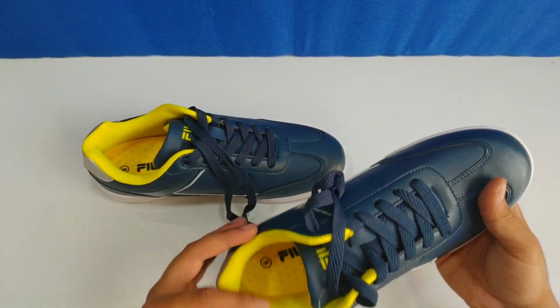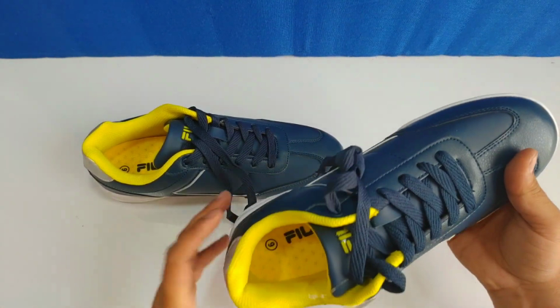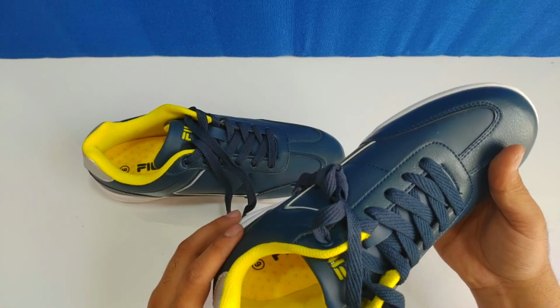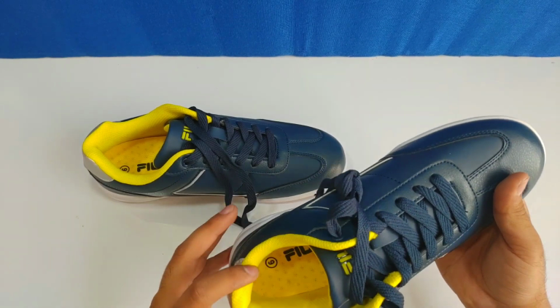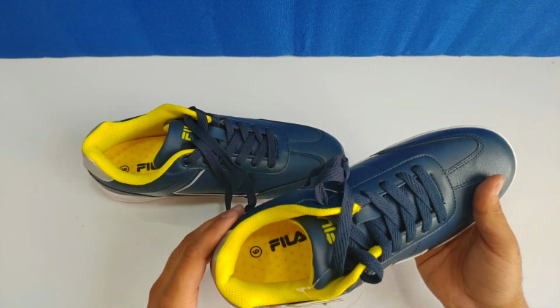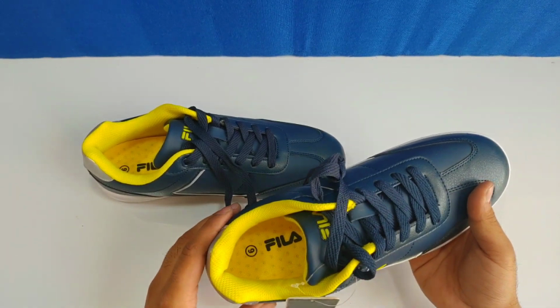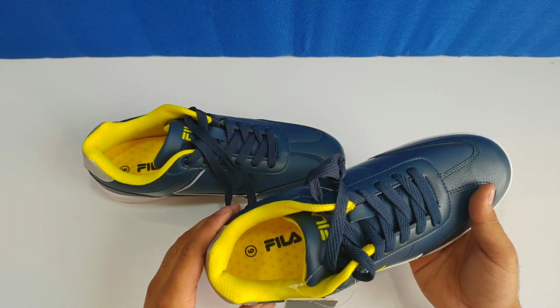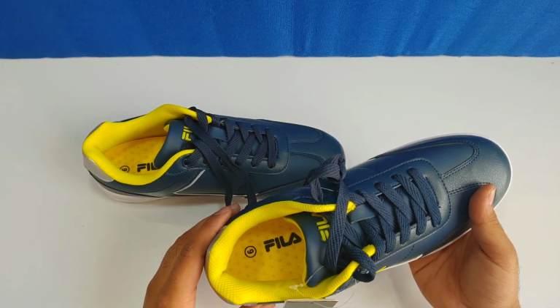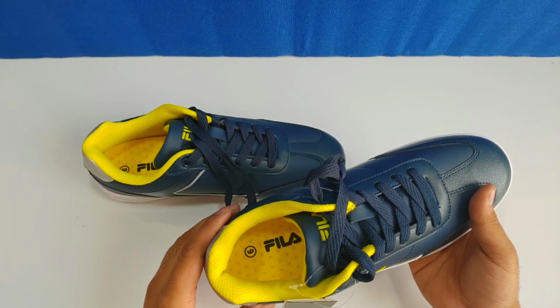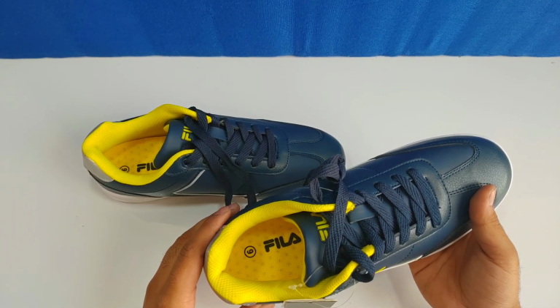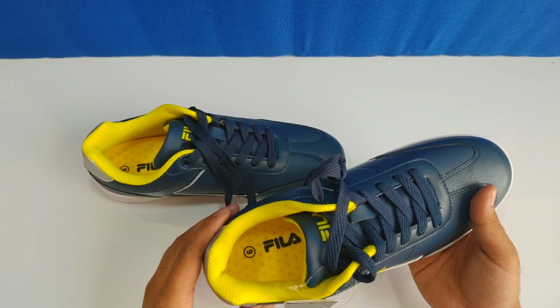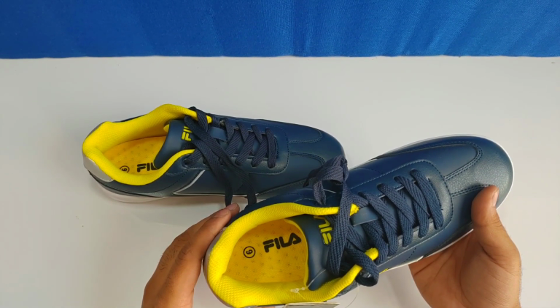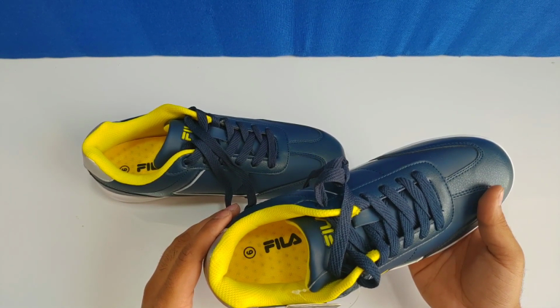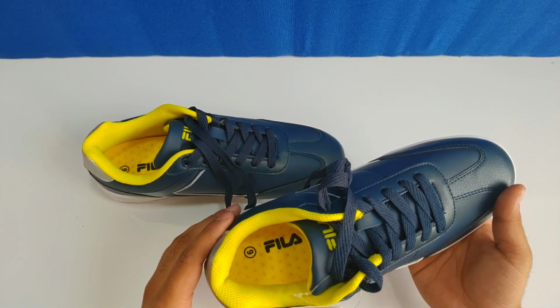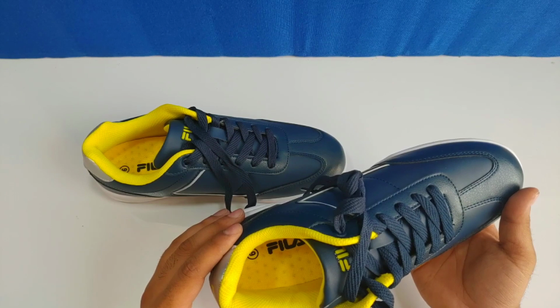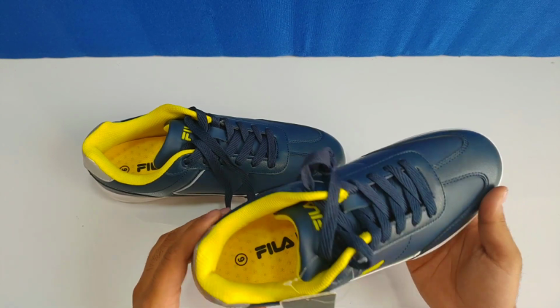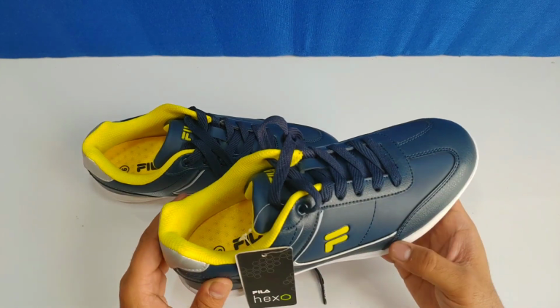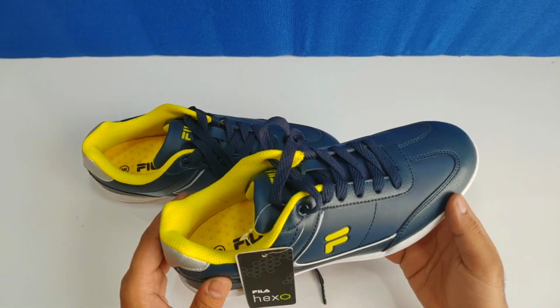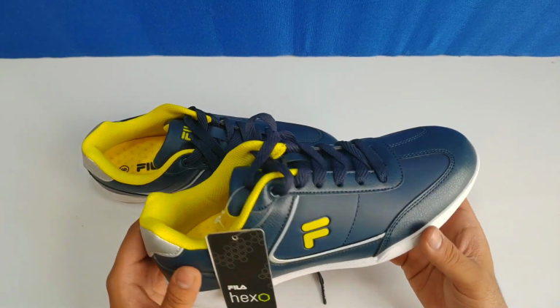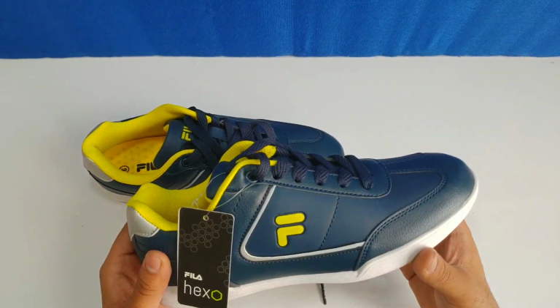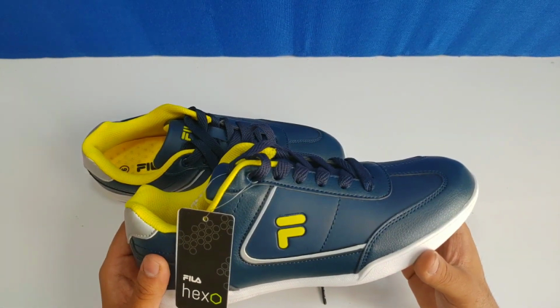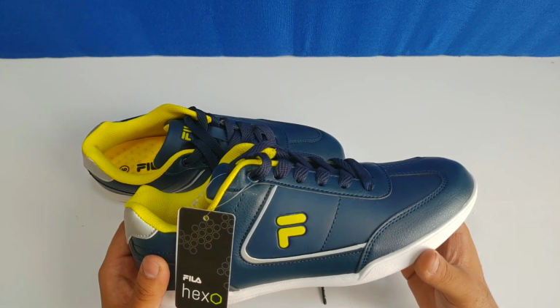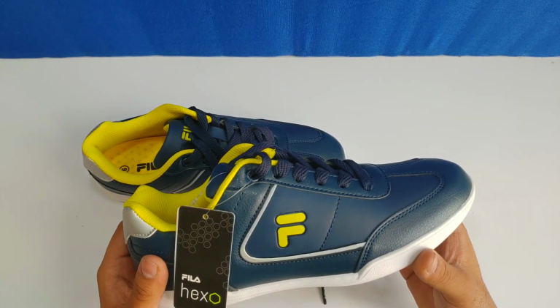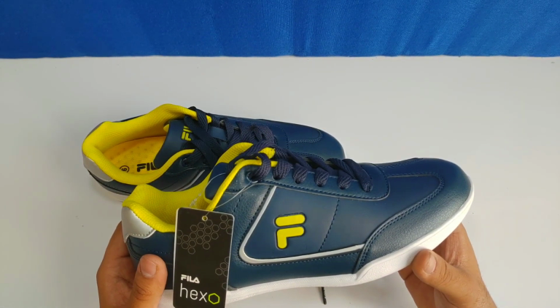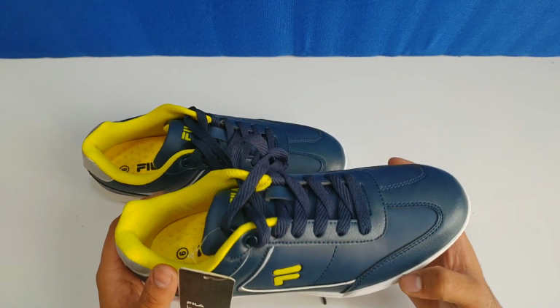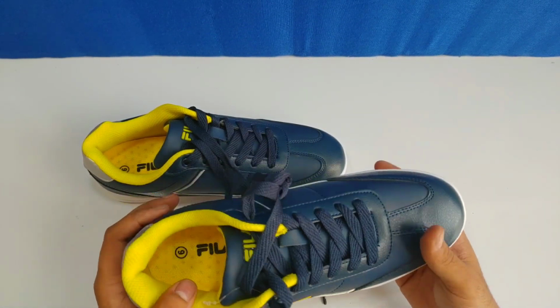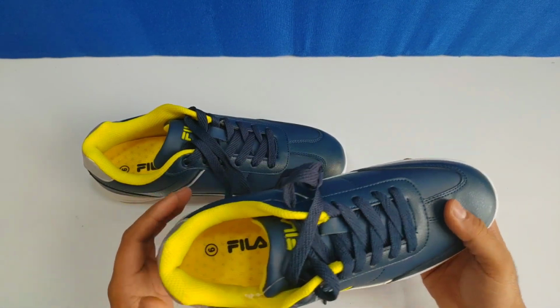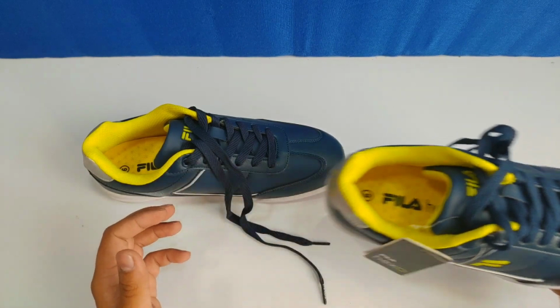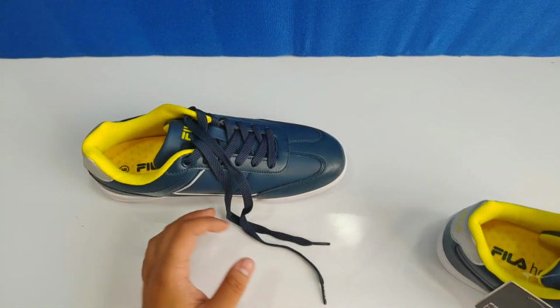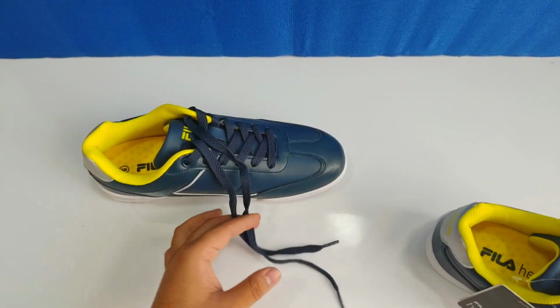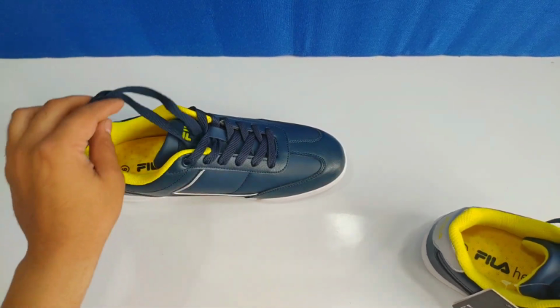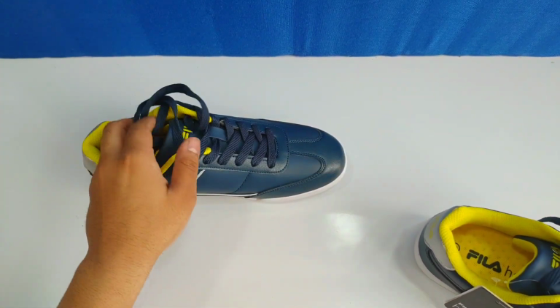I have to tell you — I ordered UK 6 and it is running a little bigger than expected. Compared to other shoes, it is slightly large. So I recommend that you order a smaller size than usual.